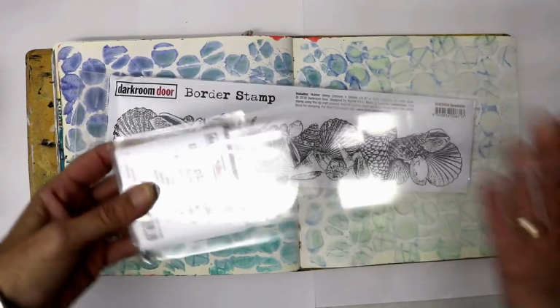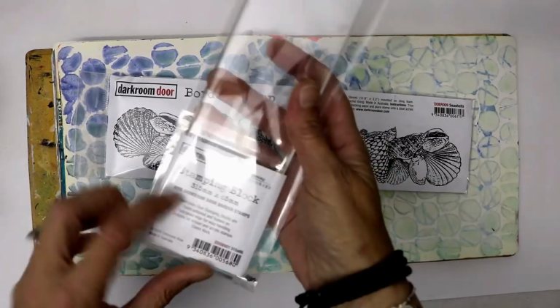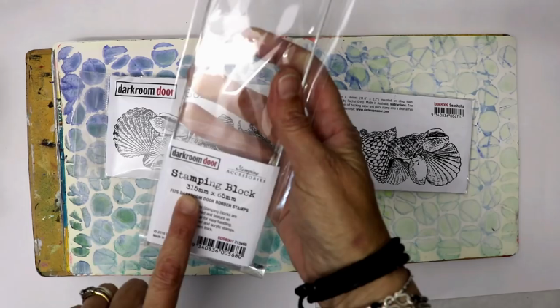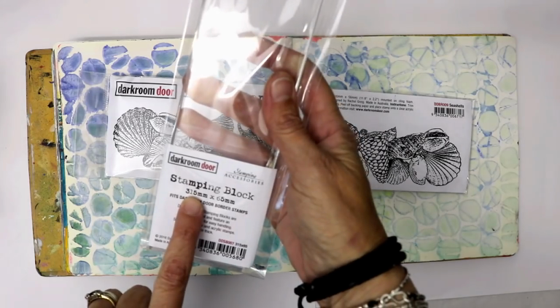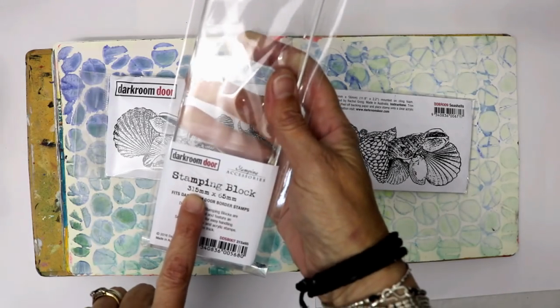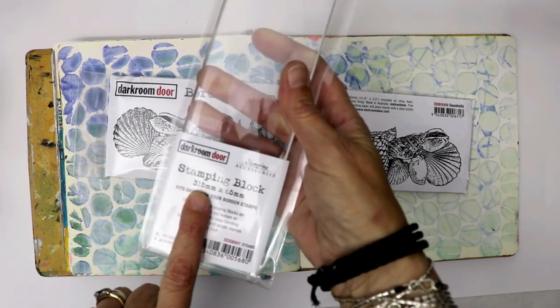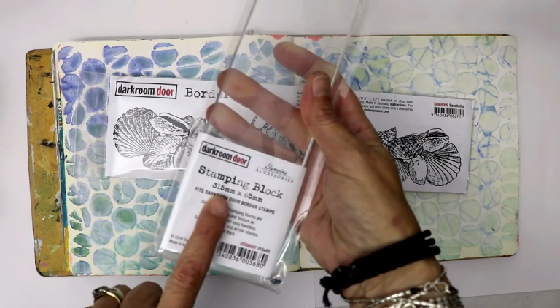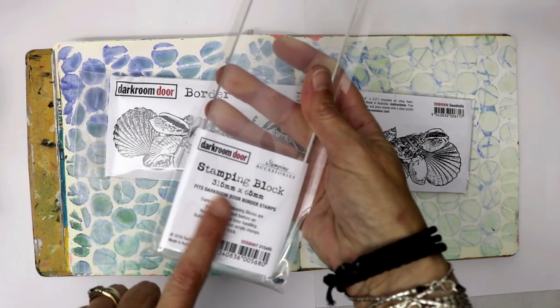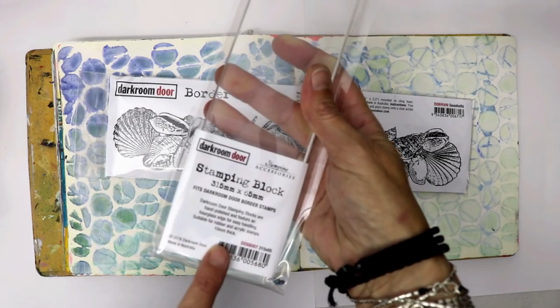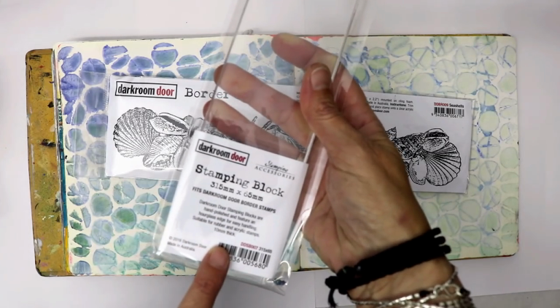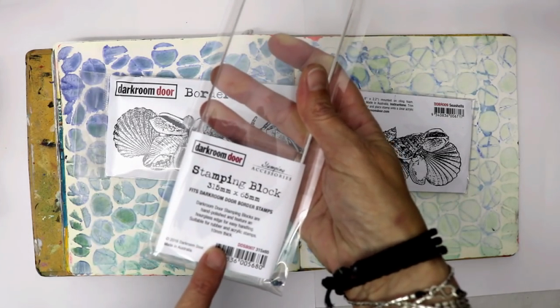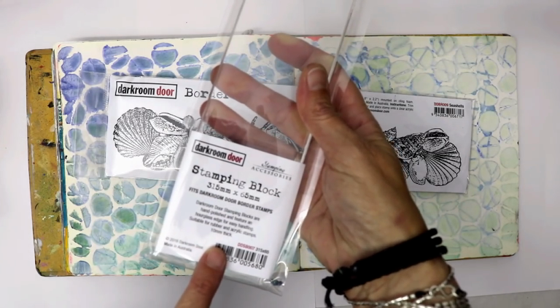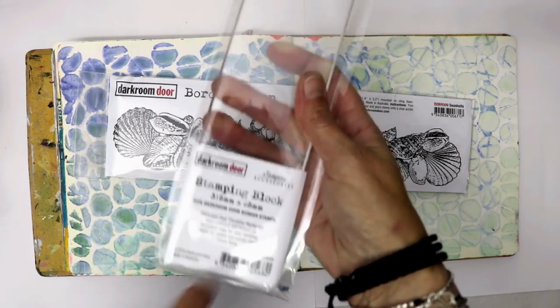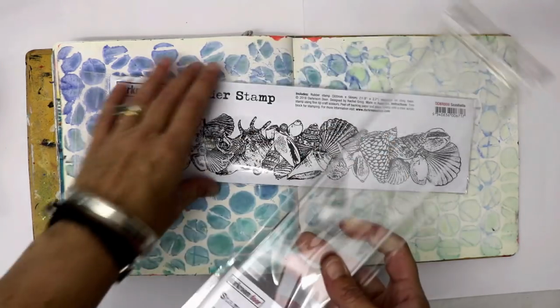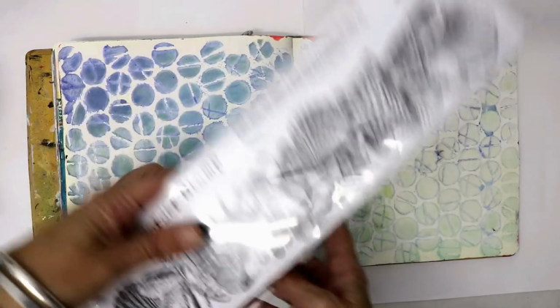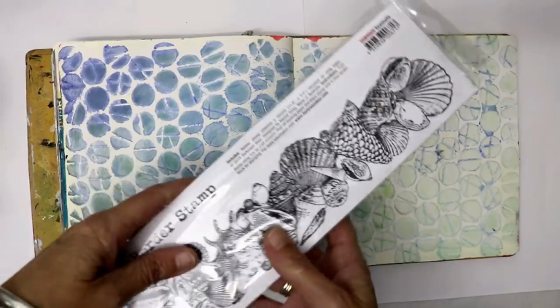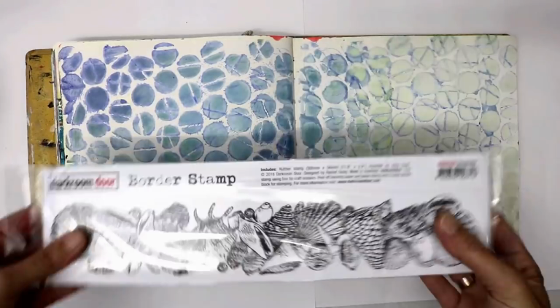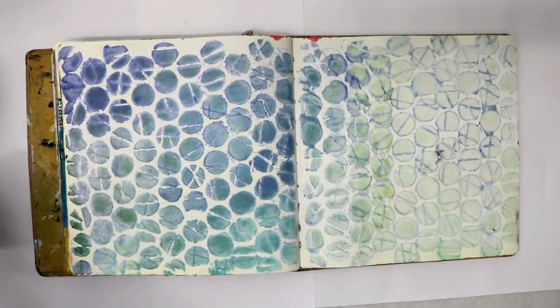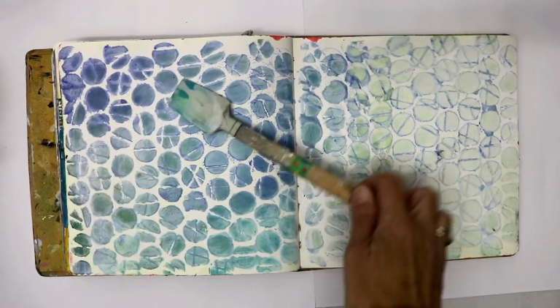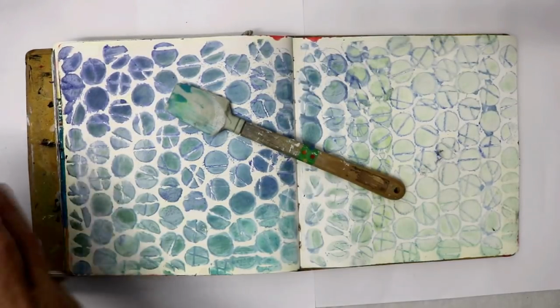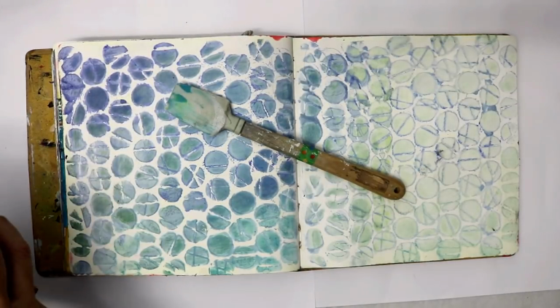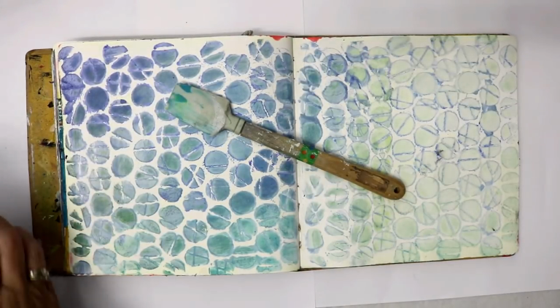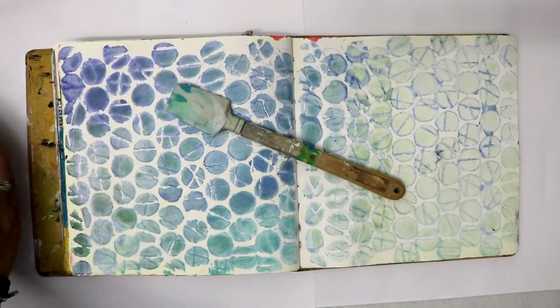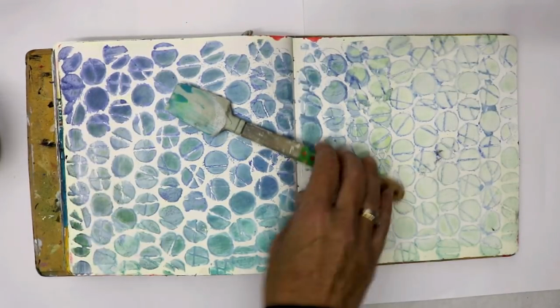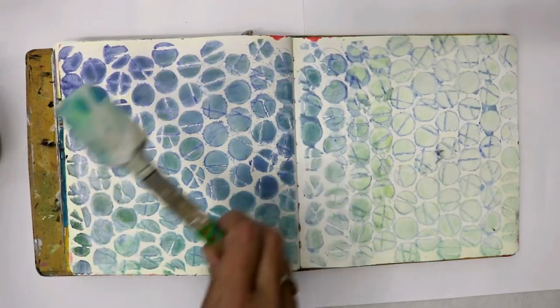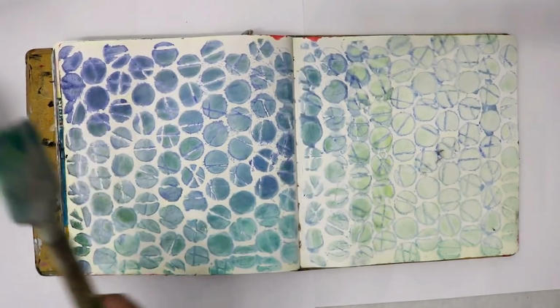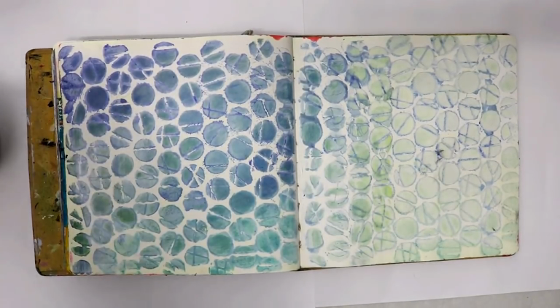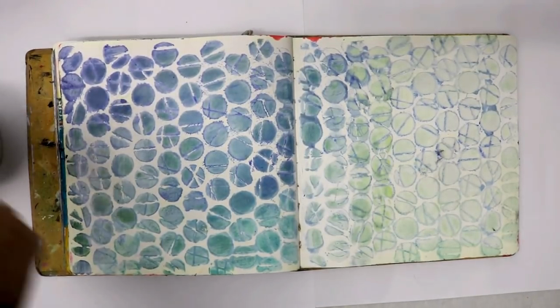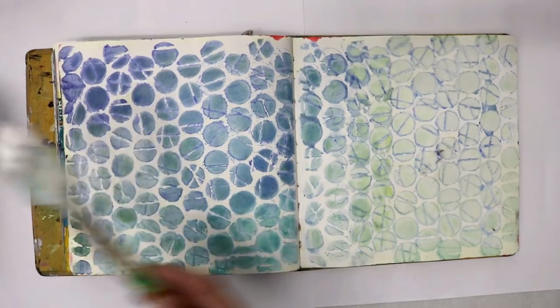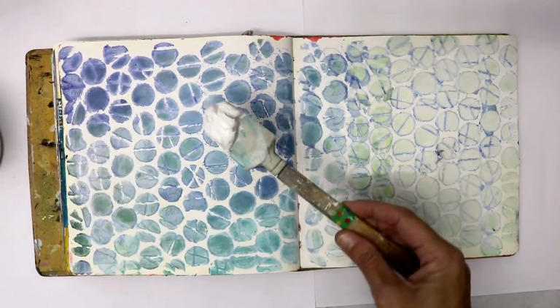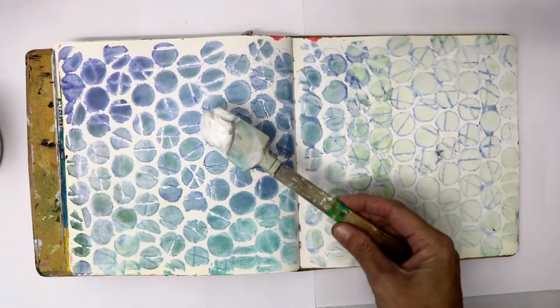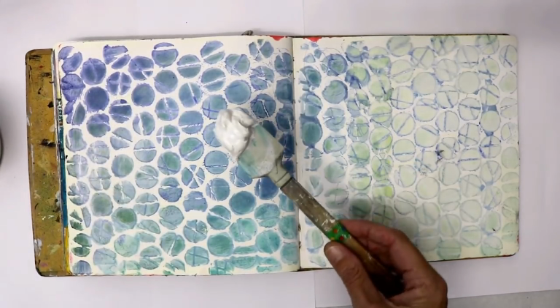This border stamp is seashells — it's one of the new ones. They are almost 12 inches long, which is a great size, and they're about two and a half inches wide. I'm going to stamp it into some modeling paste.